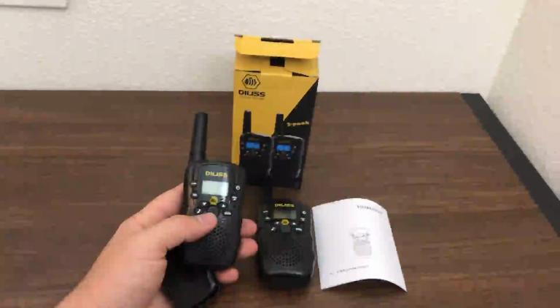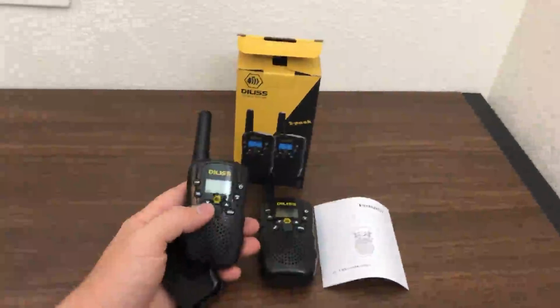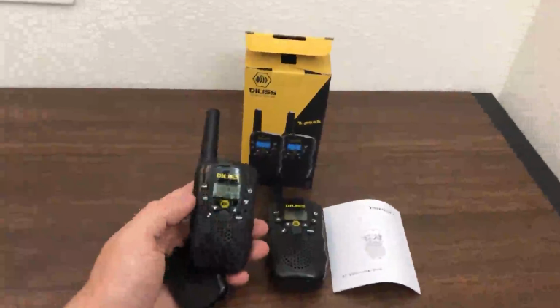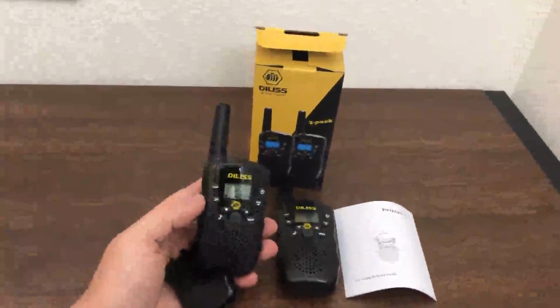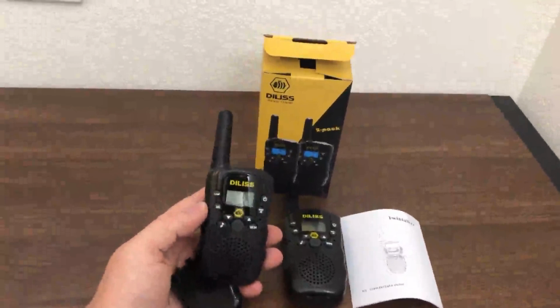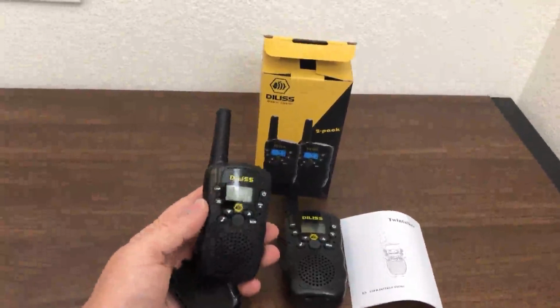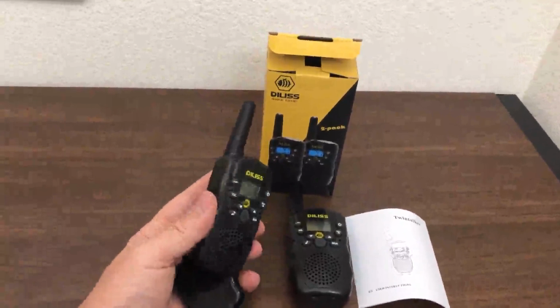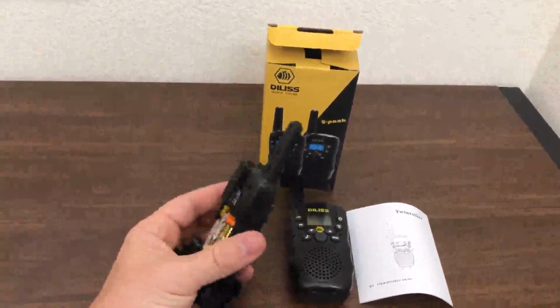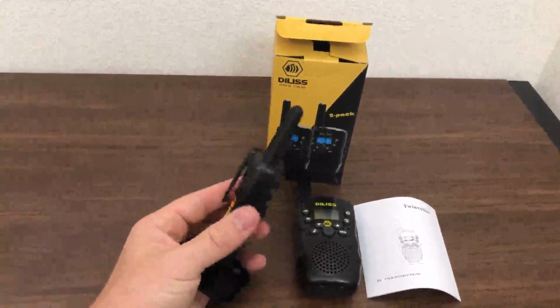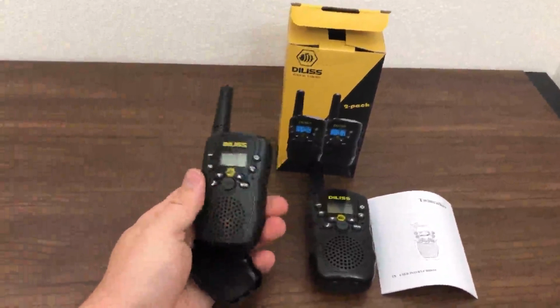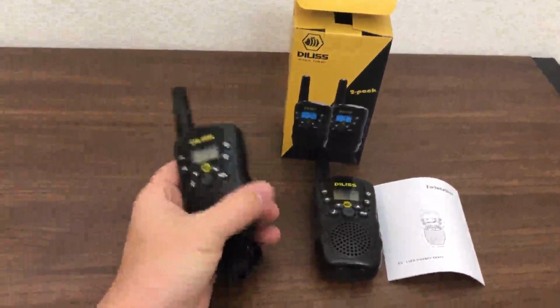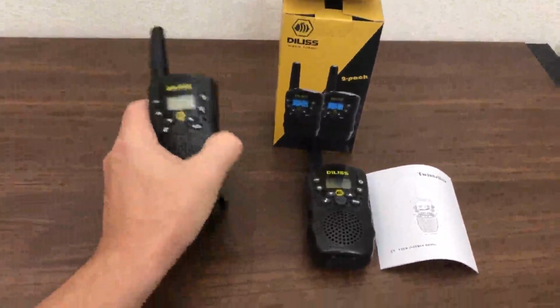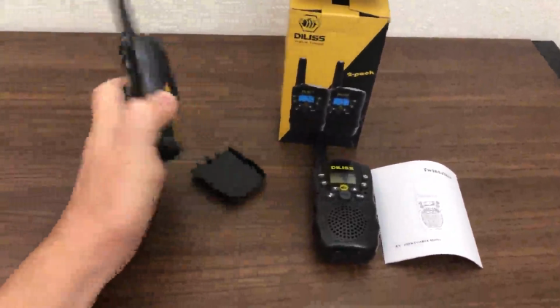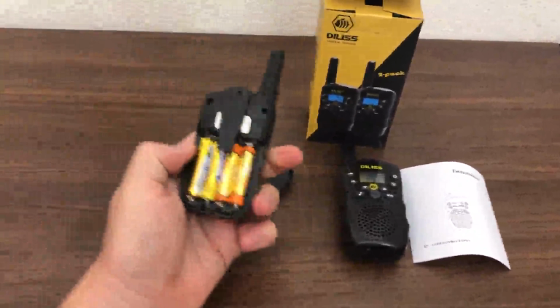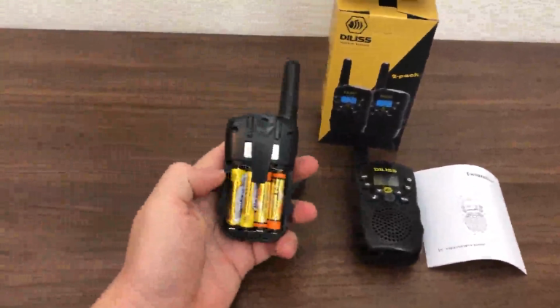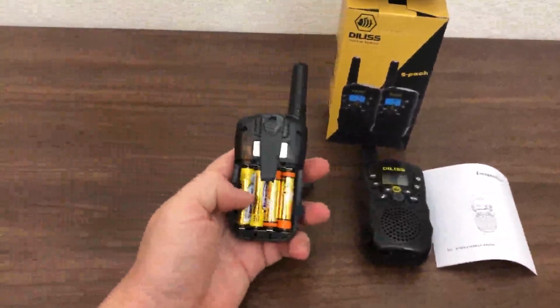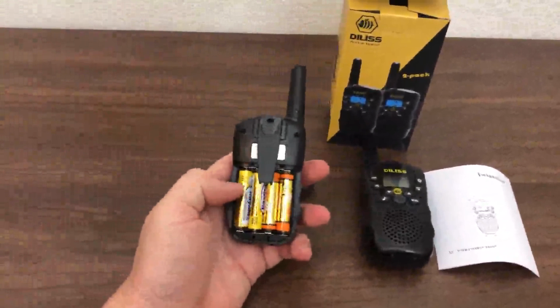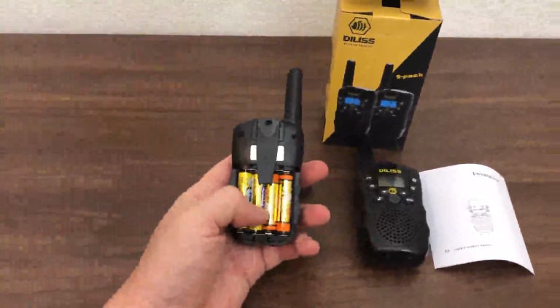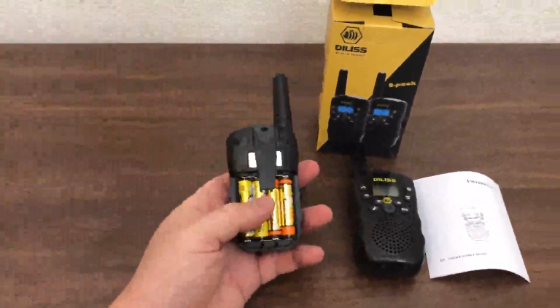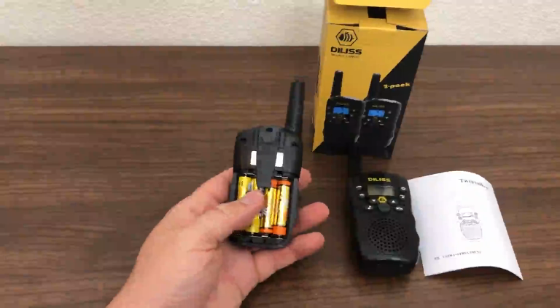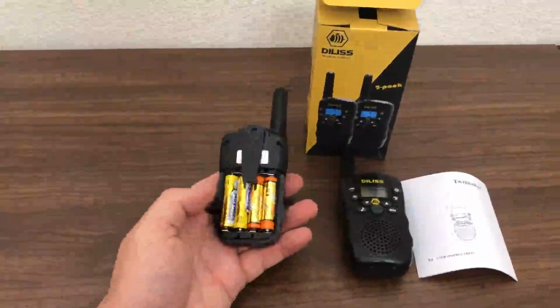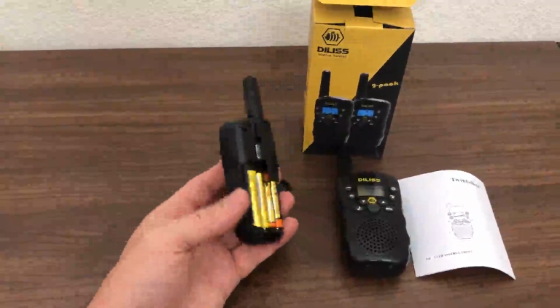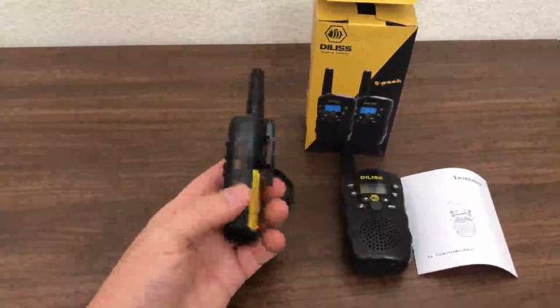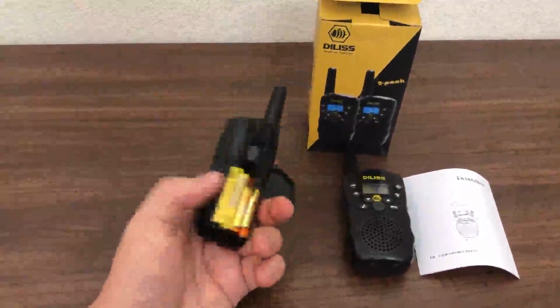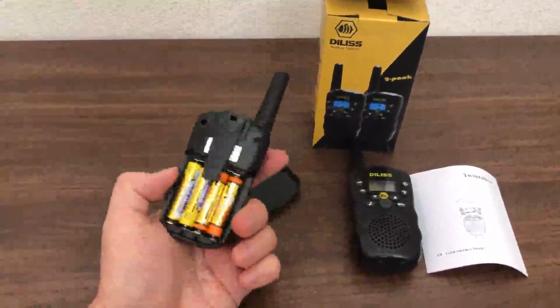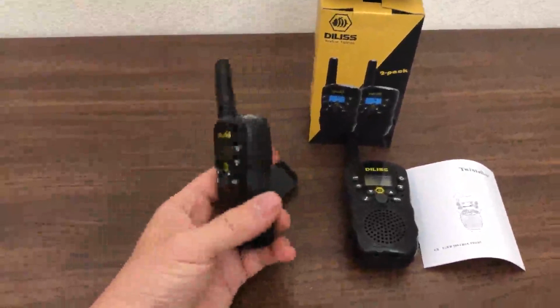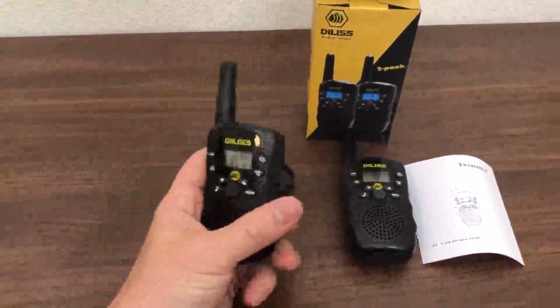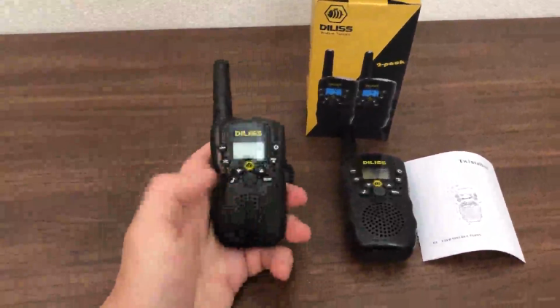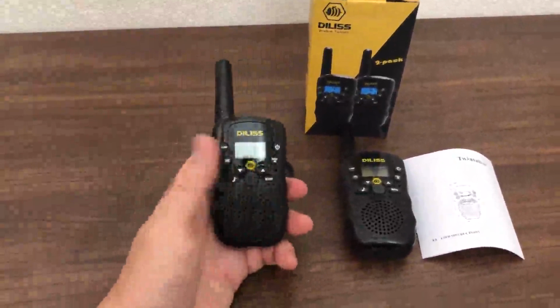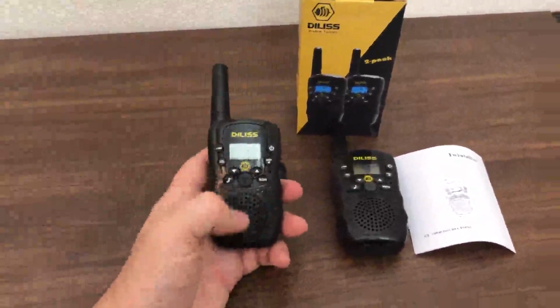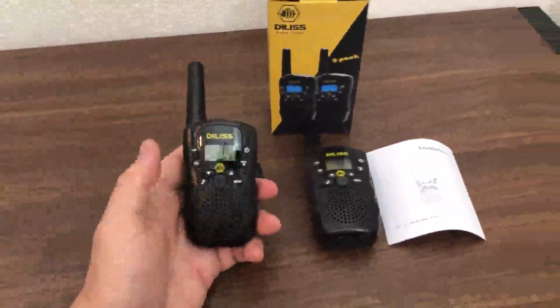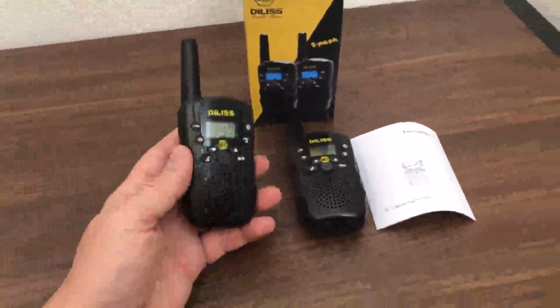Hi there. I'm reviewing this walkie-talkie. Basically it requires four AAA batteries. It actually doesn't come with them, so you have to buy them separately.